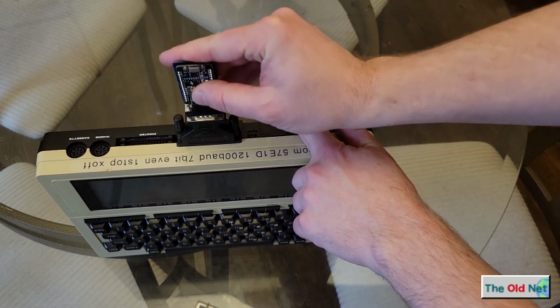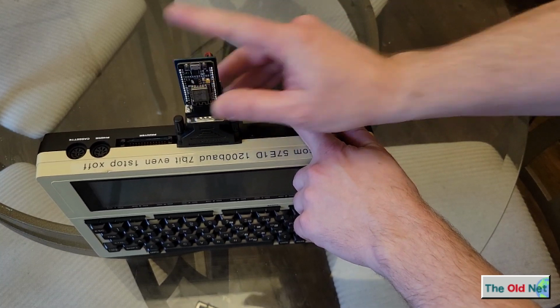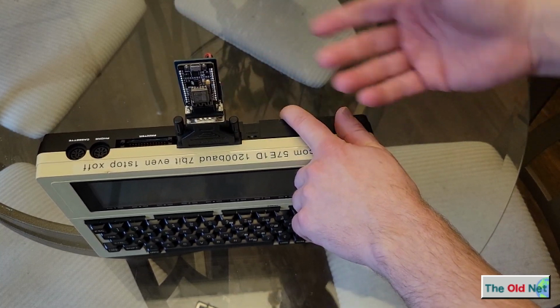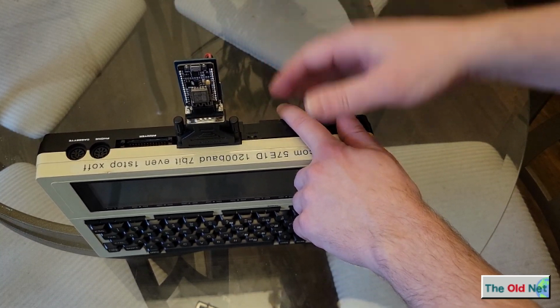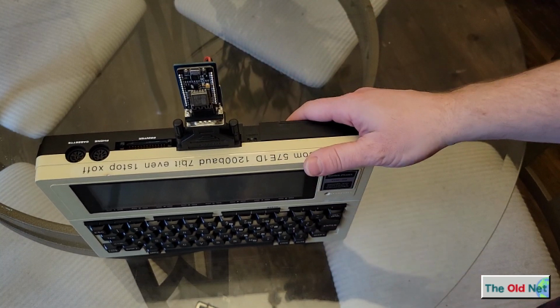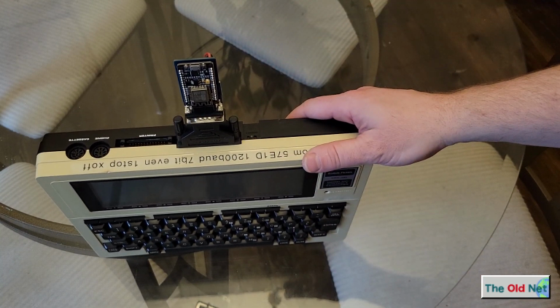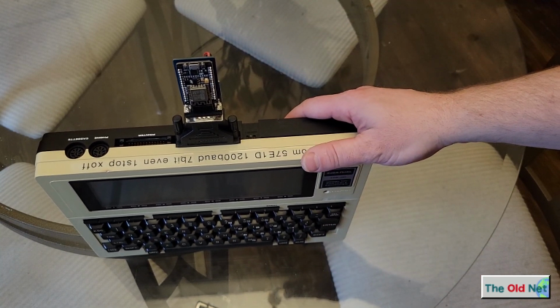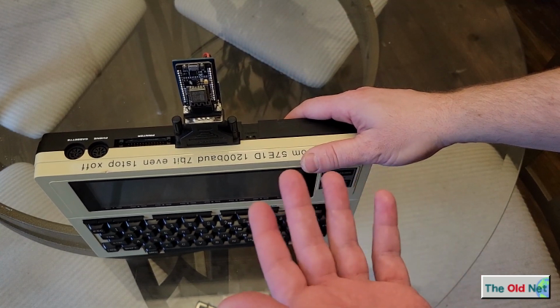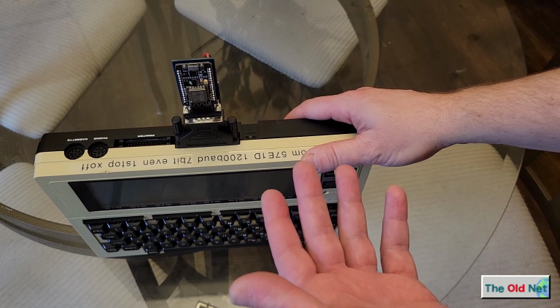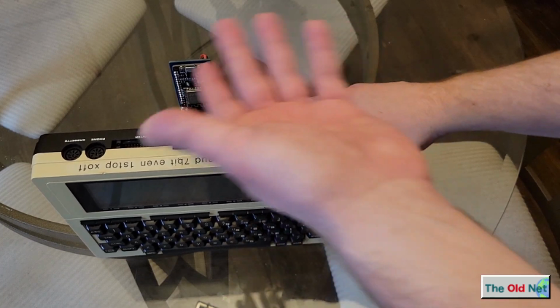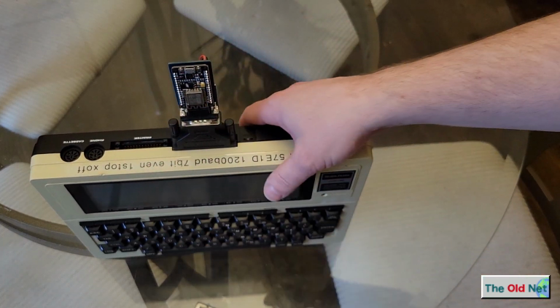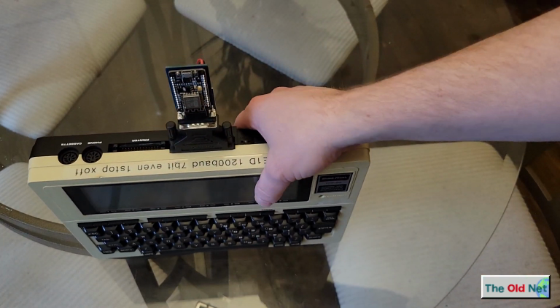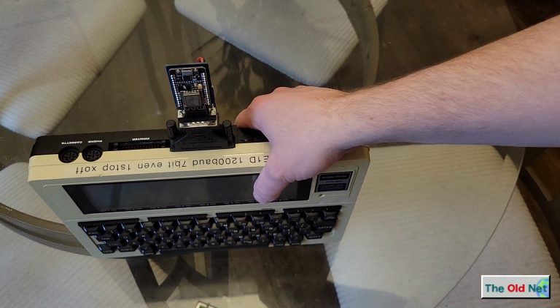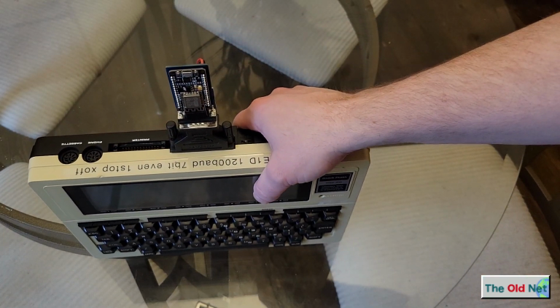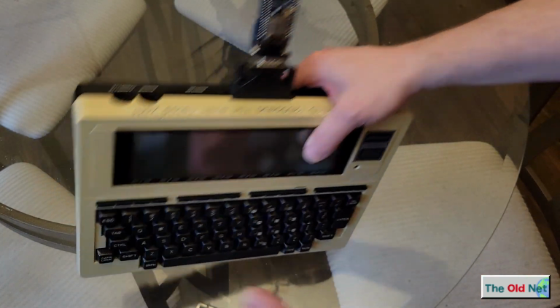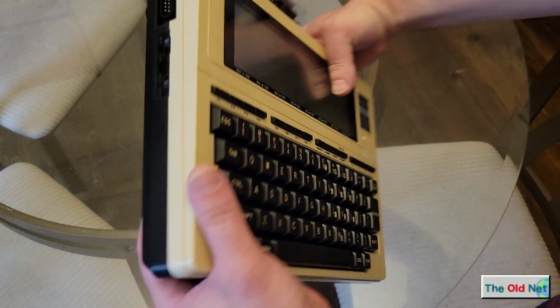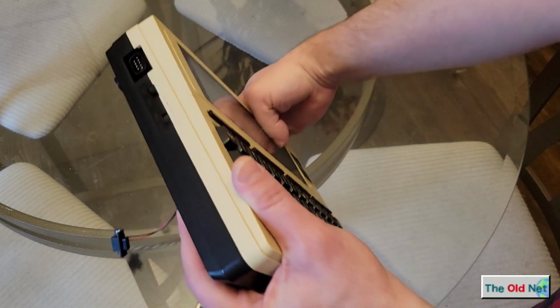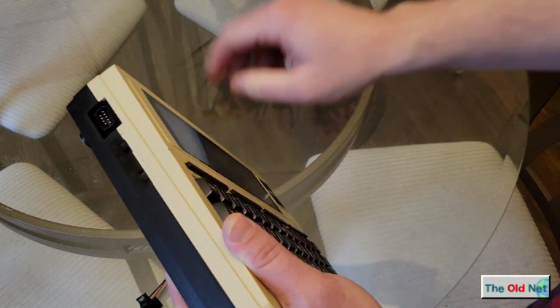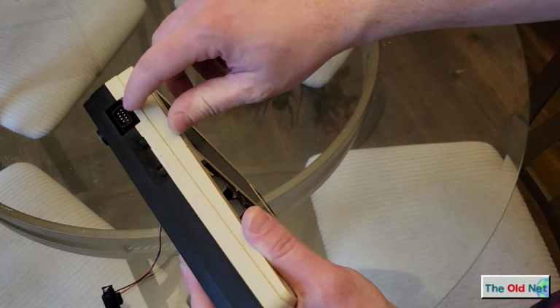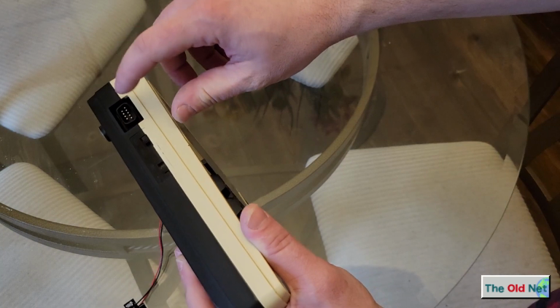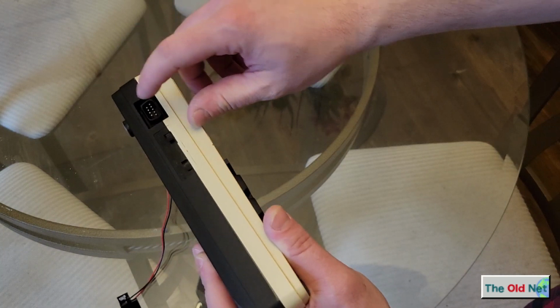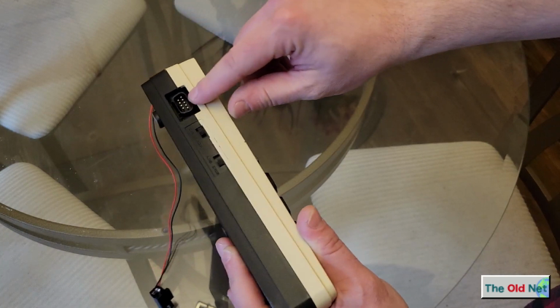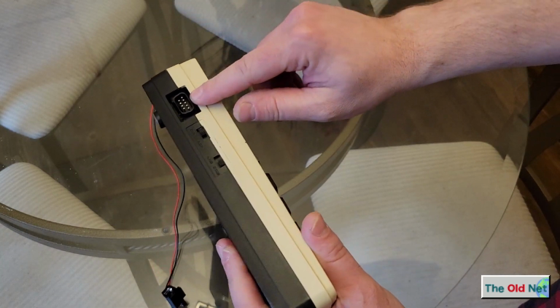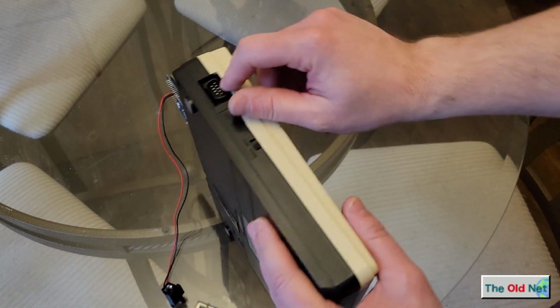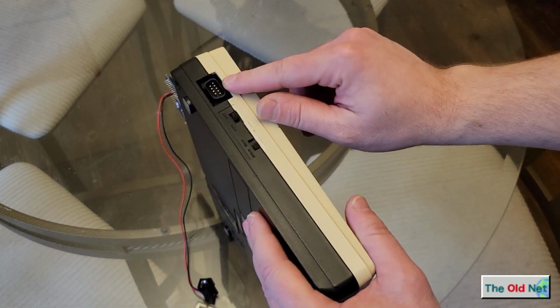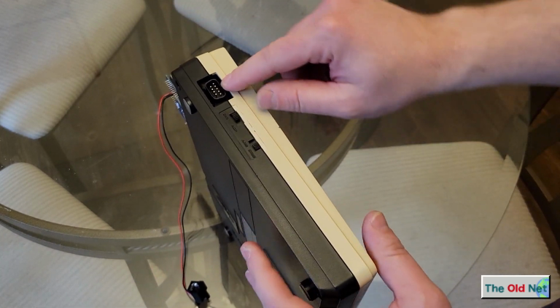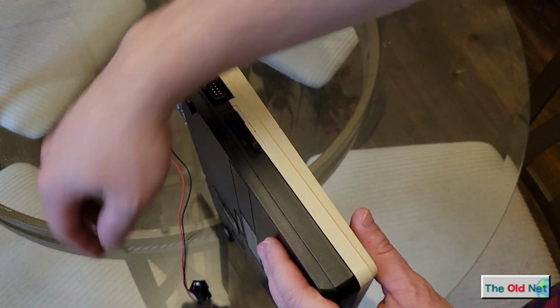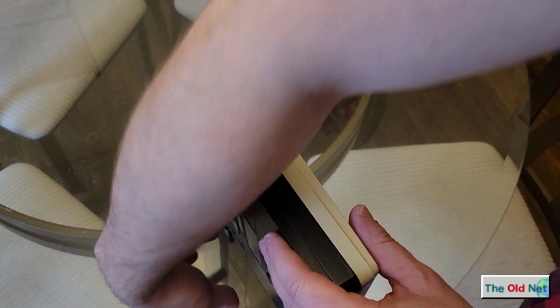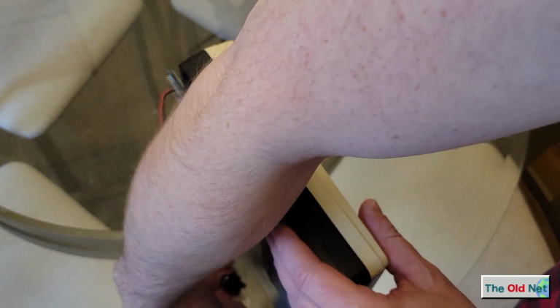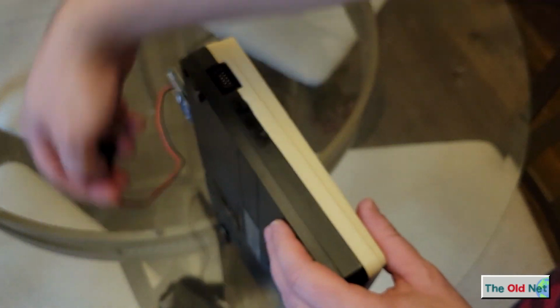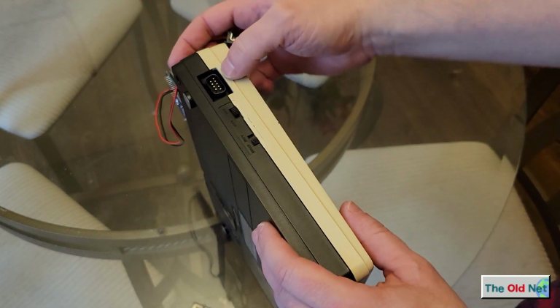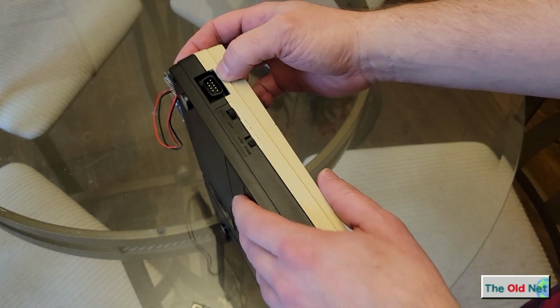And if you have one of these modems, it's pretty much all you need. Just like with any other computer, you can plug USB power in from the wall and you're good to go. However, I learned that this port here, this DE9 port, is not a serial port — this is for a barcode scanner.